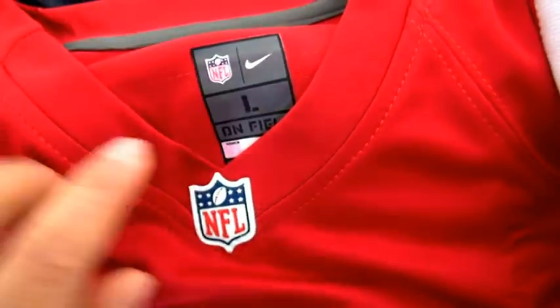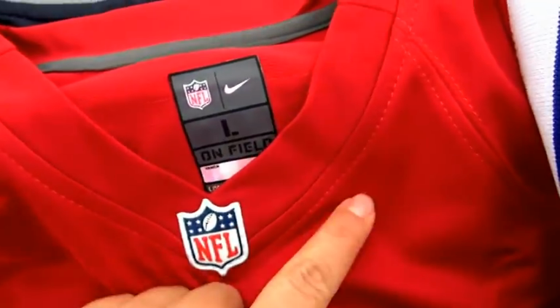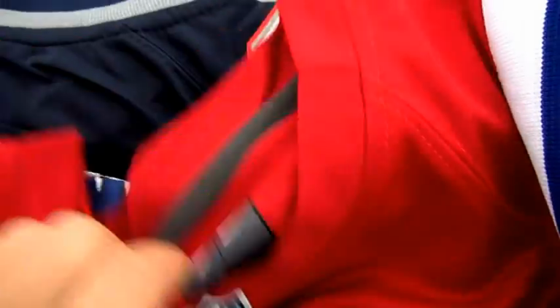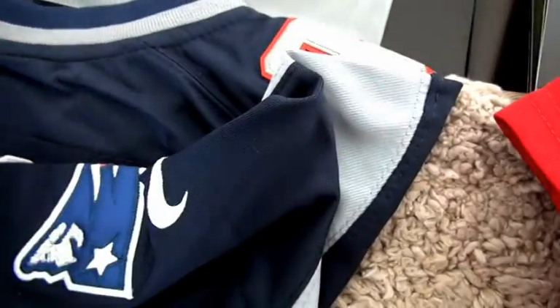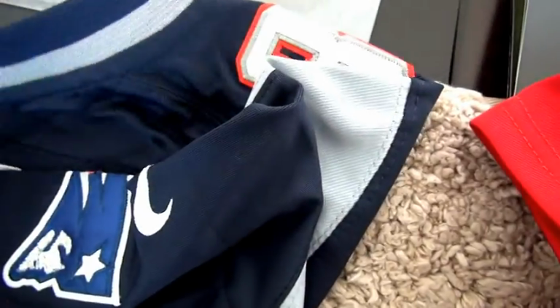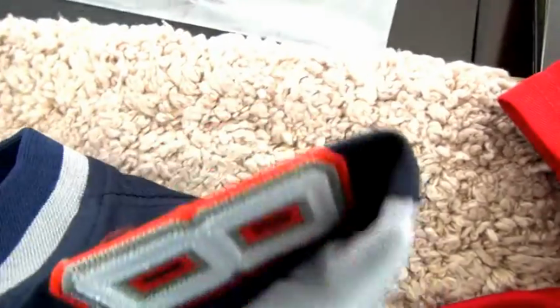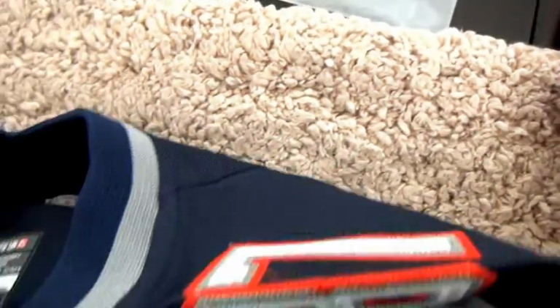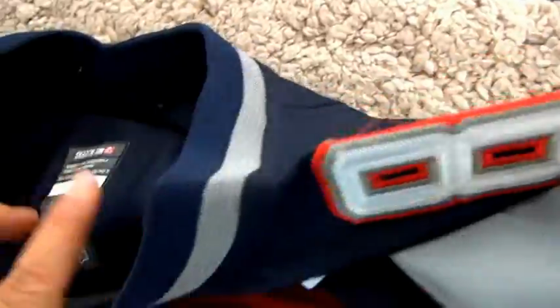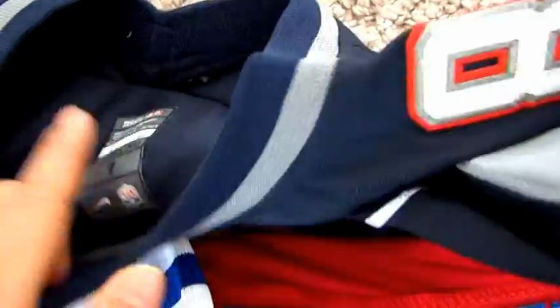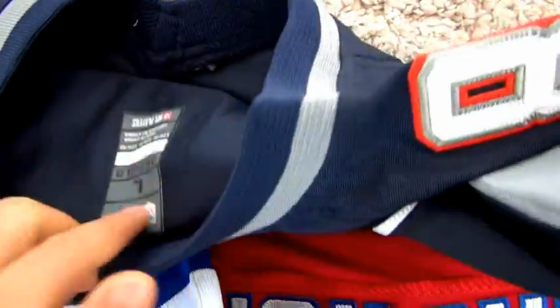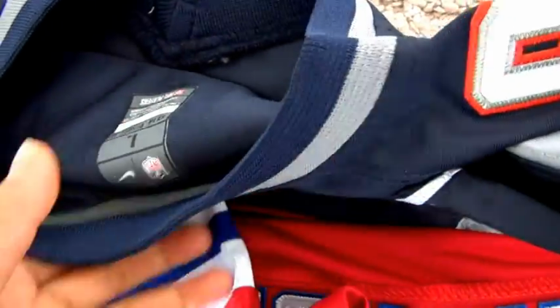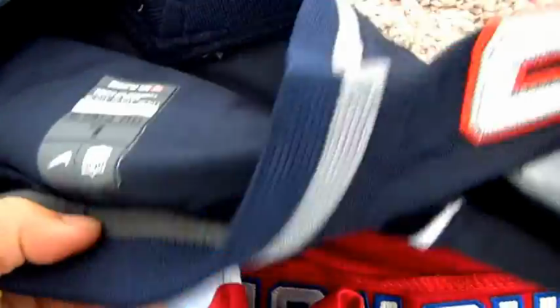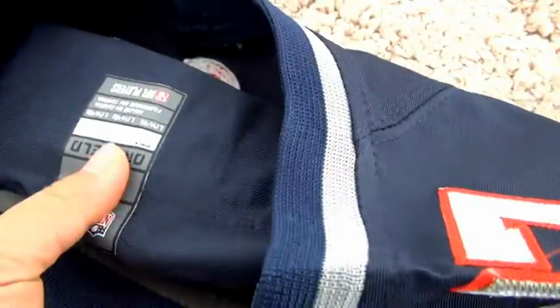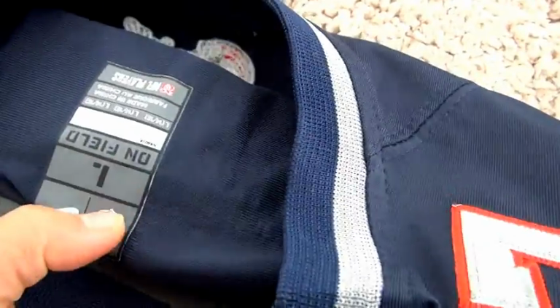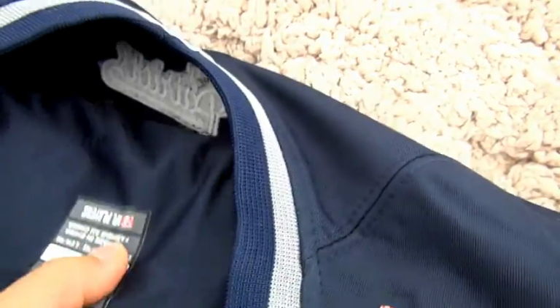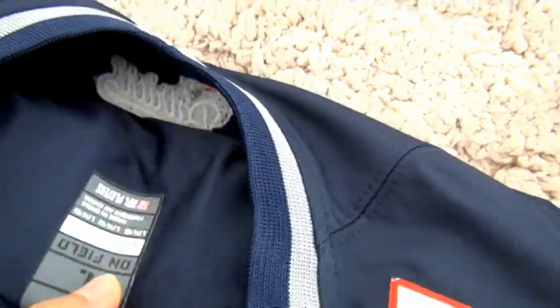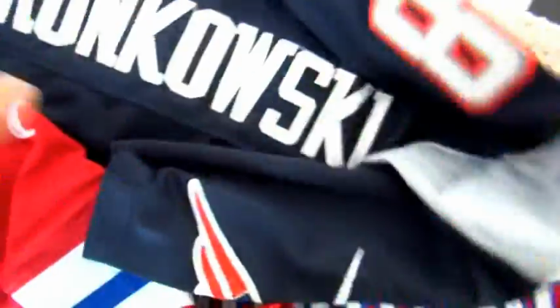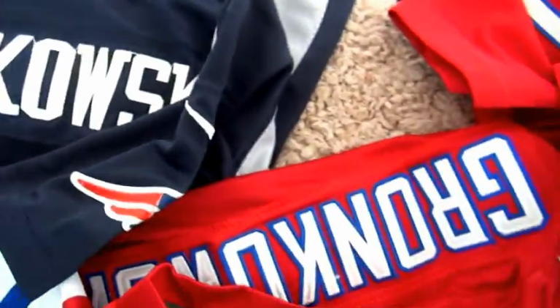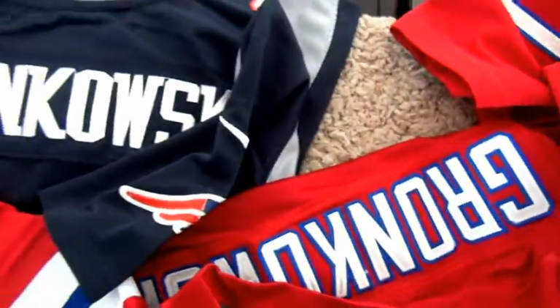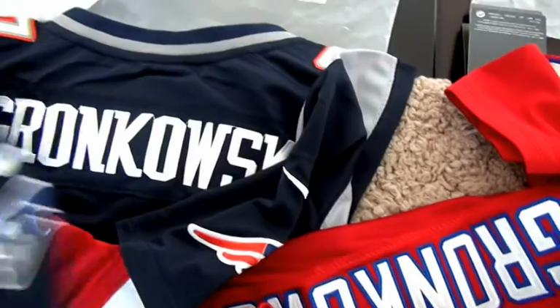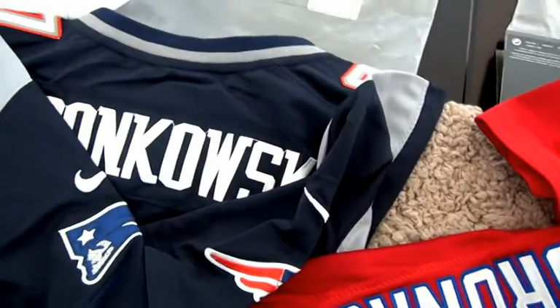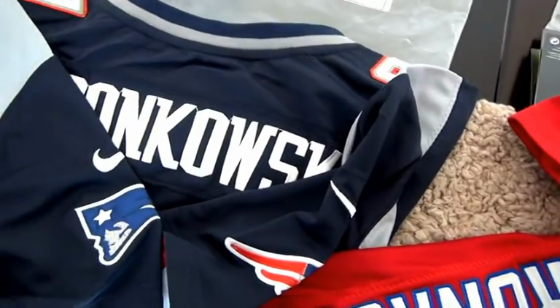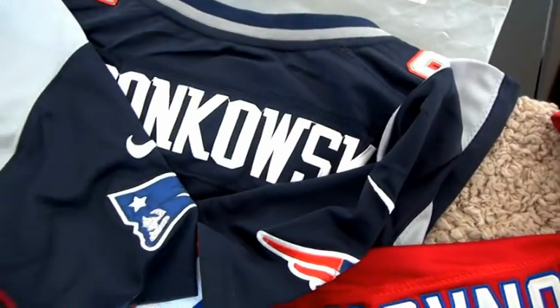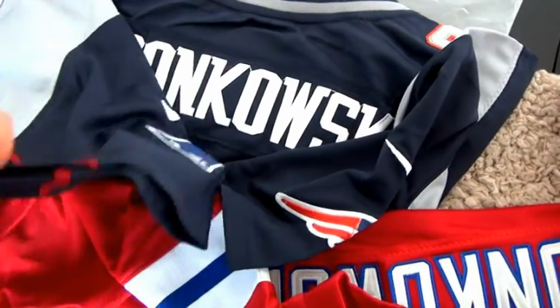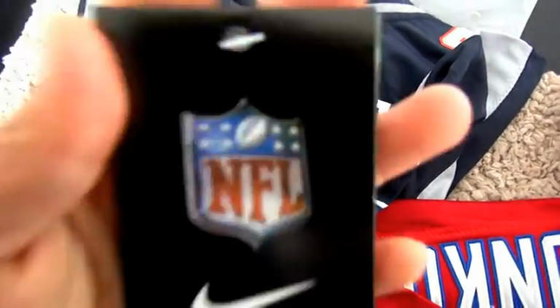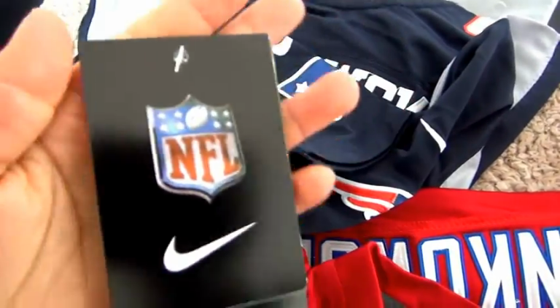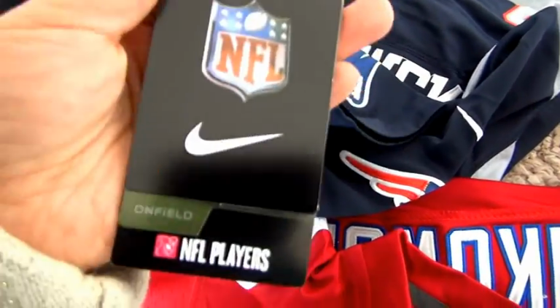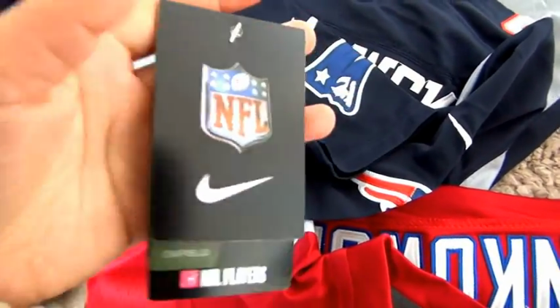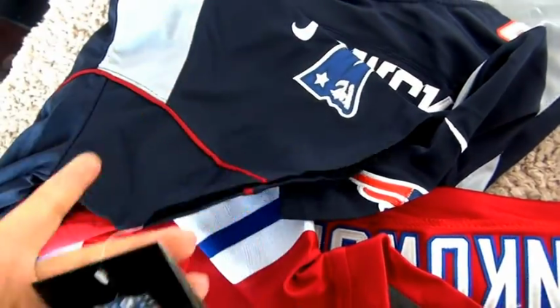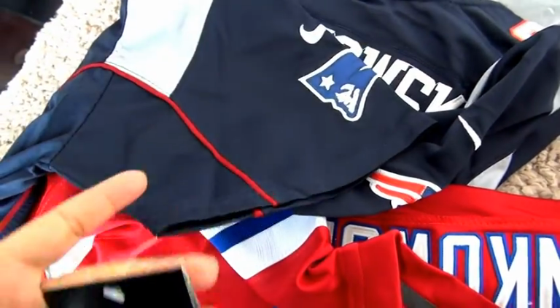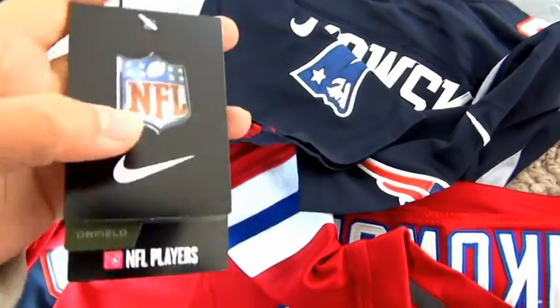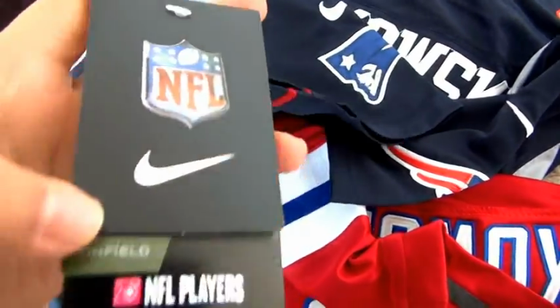Size large. I forgot to say this — this inside also has the kit size large, like this. Let me check if we have the NFL tag. The NFL tag of this navy blue one.